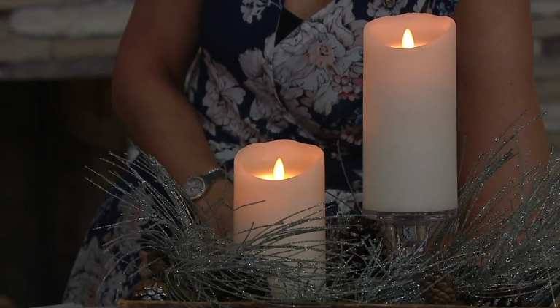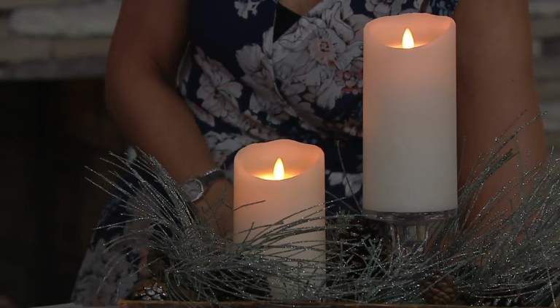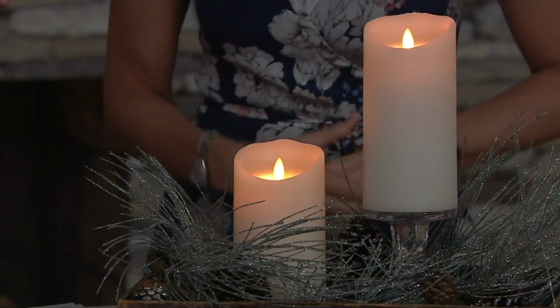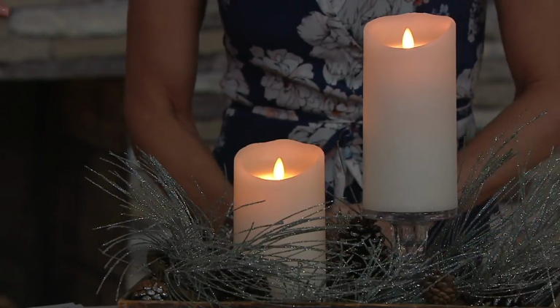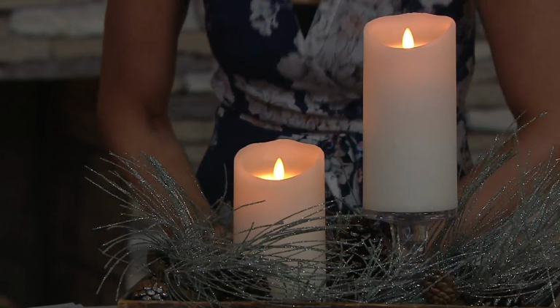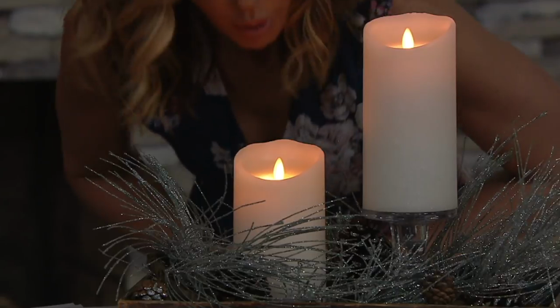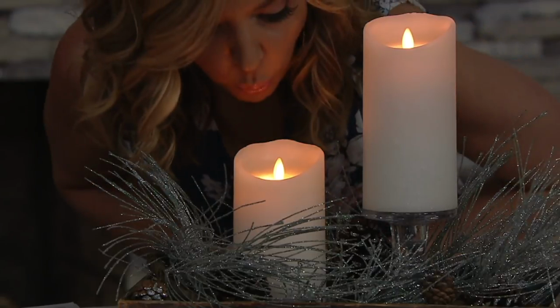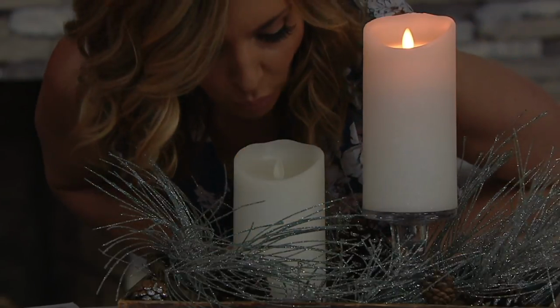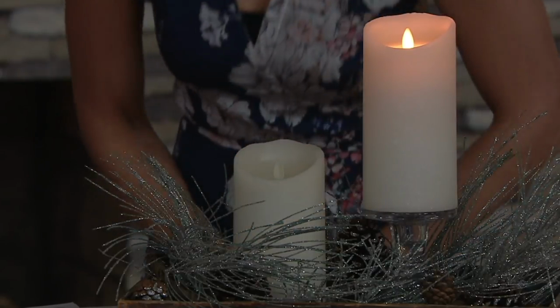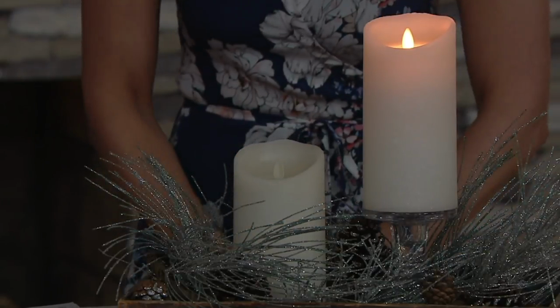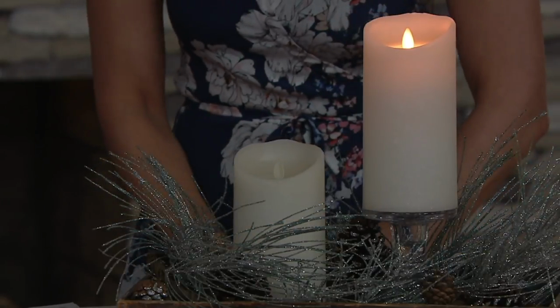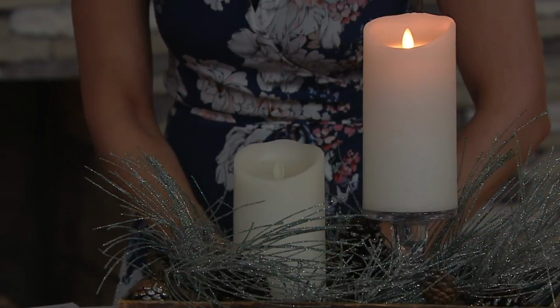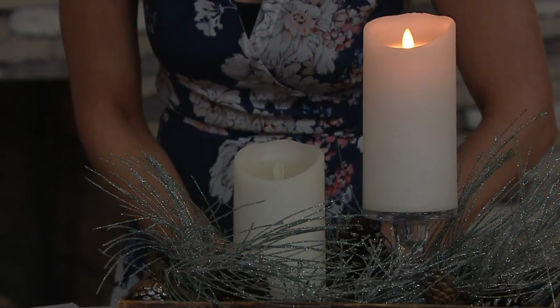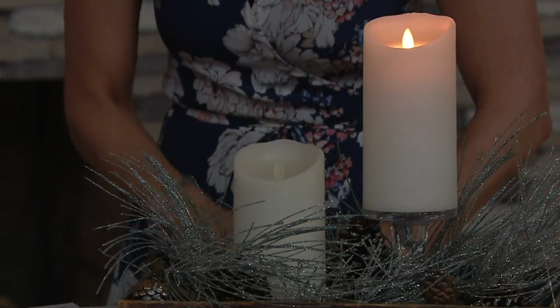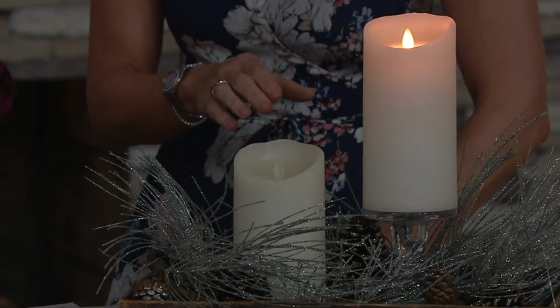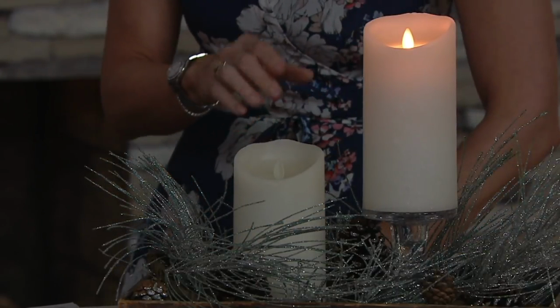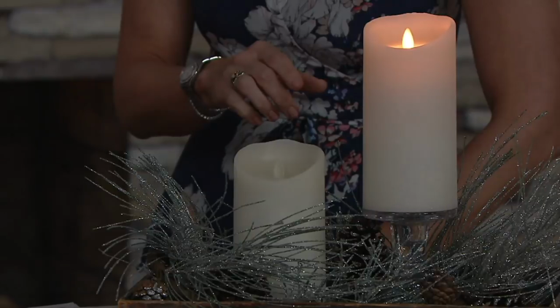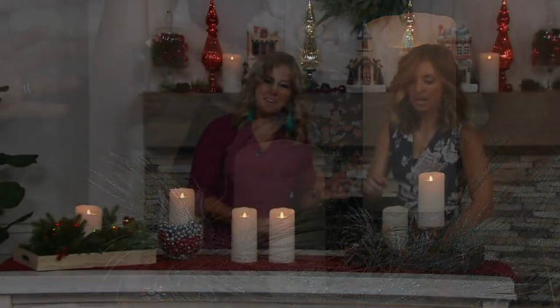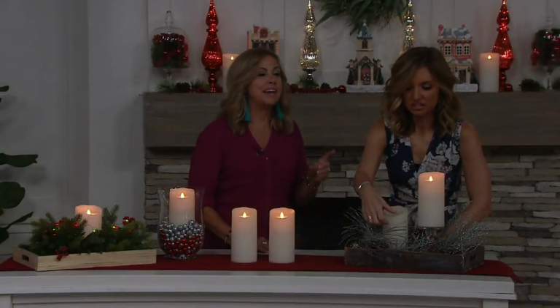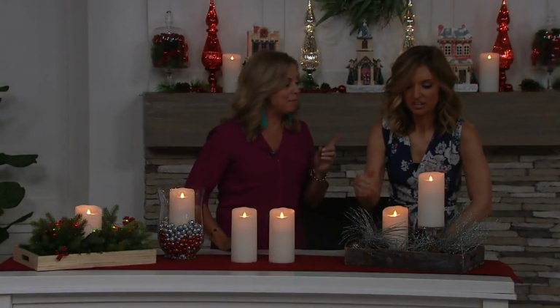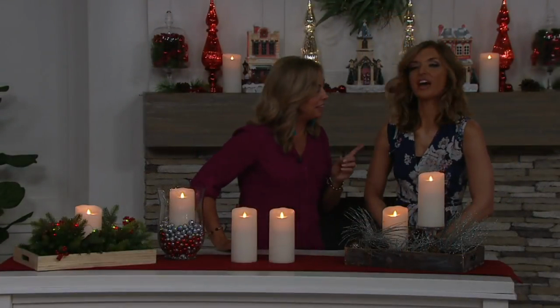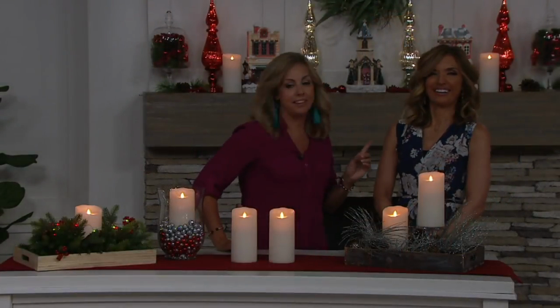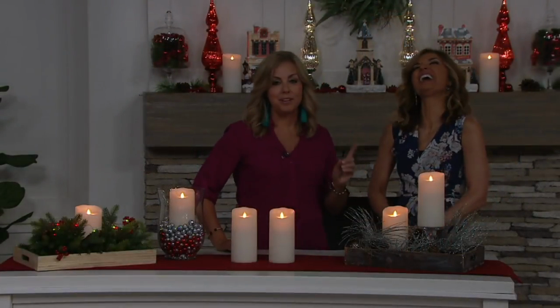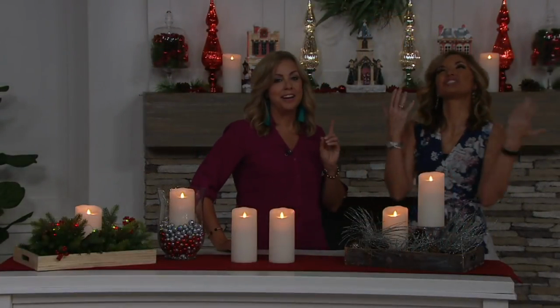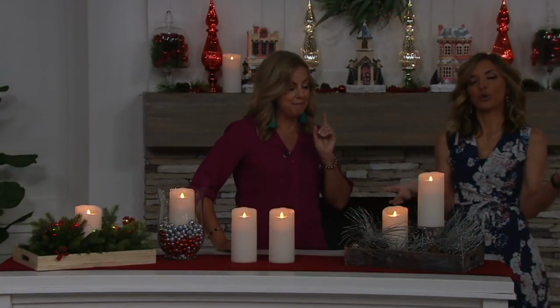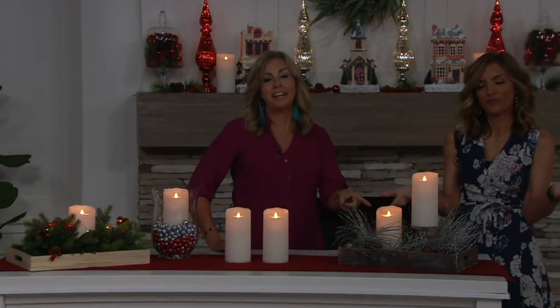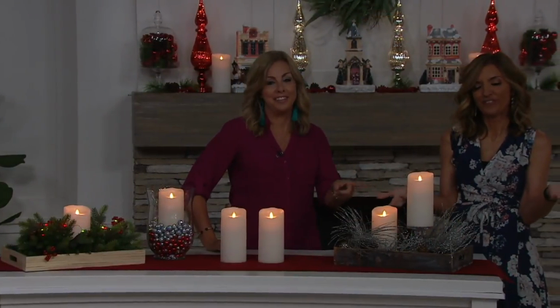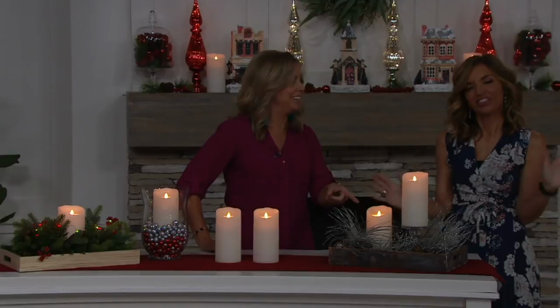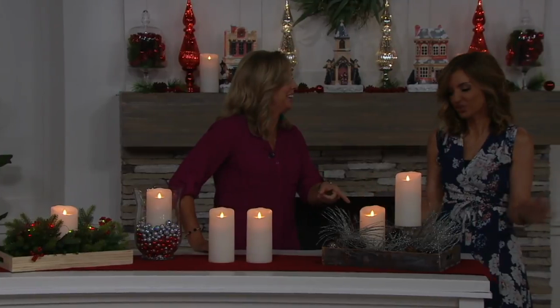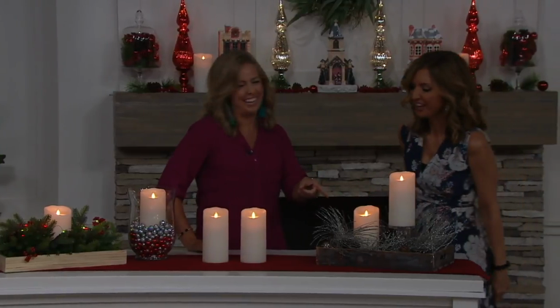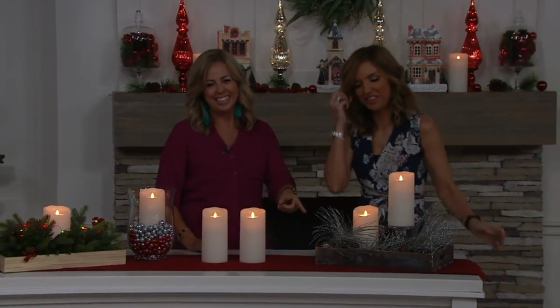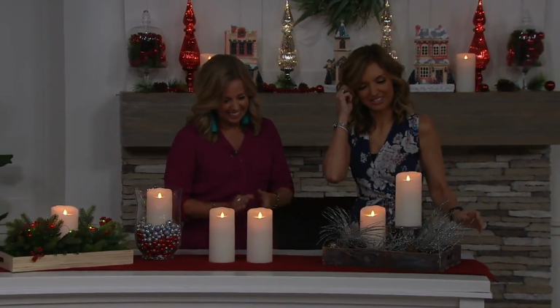And guess what? If you blow that out, that timer stays activated. I can't believe that — that's so cool. Wait, if I blow it, will it go back on again? Do I have to touch it? No, that doesn't happen in real life either. That's true — you can't blow on a candle and light it. I'll give you that one.